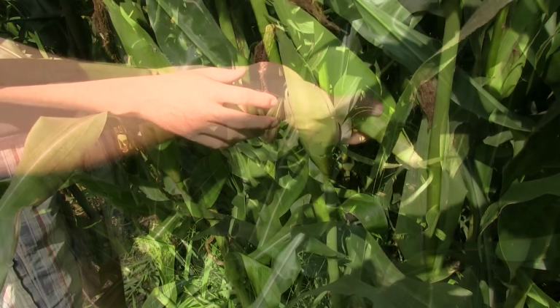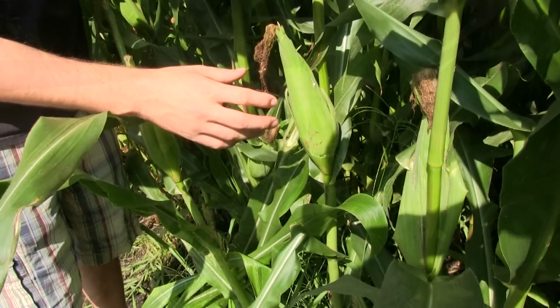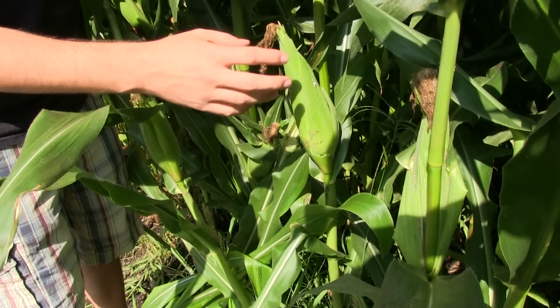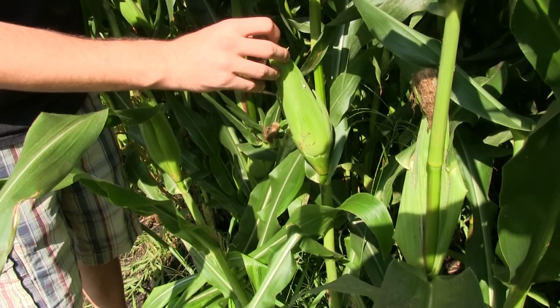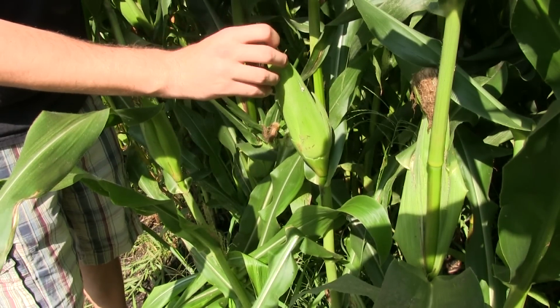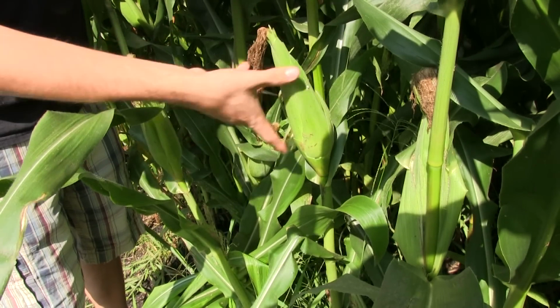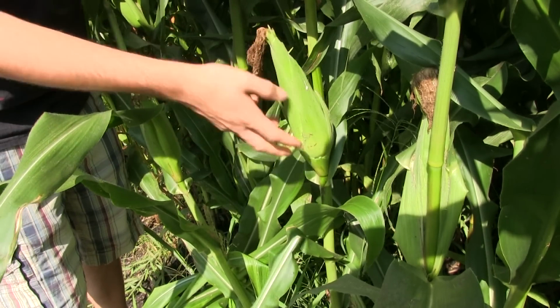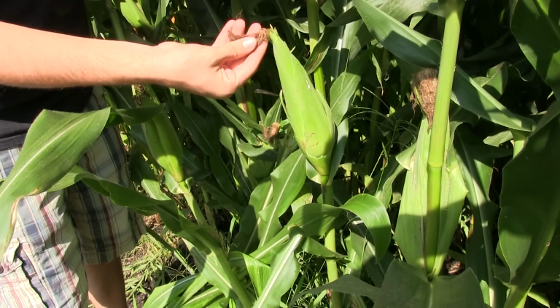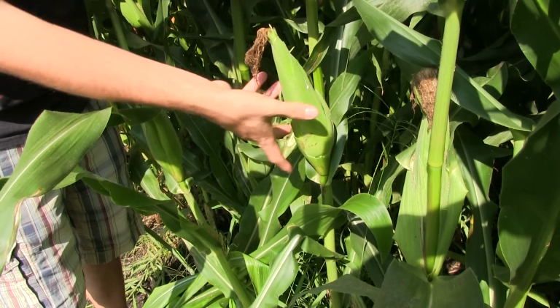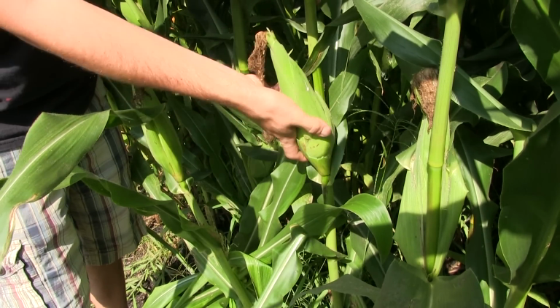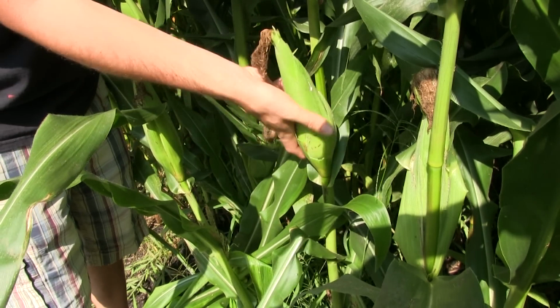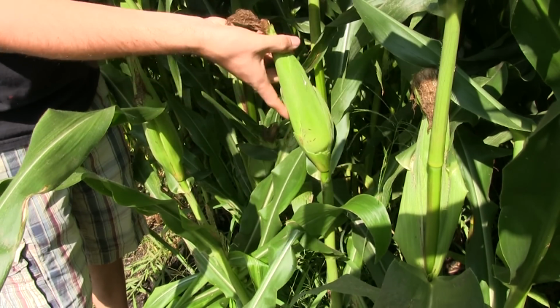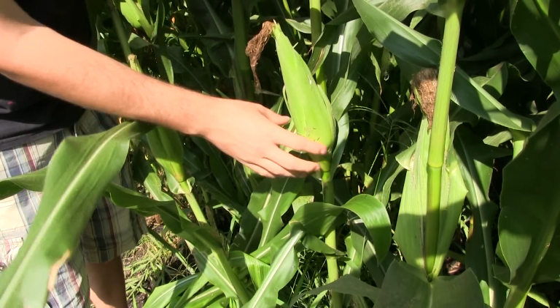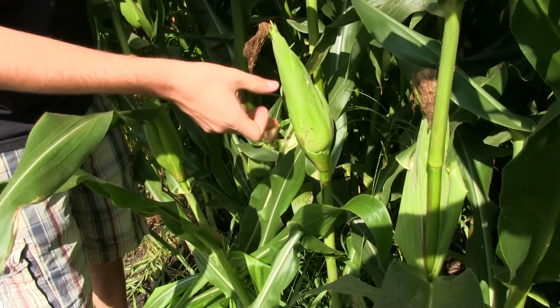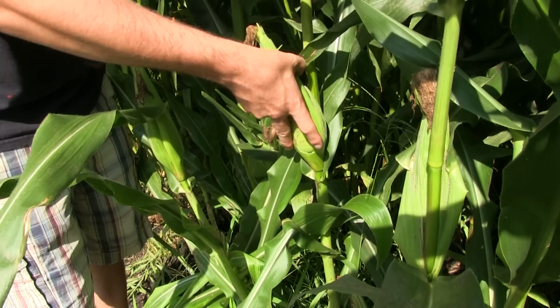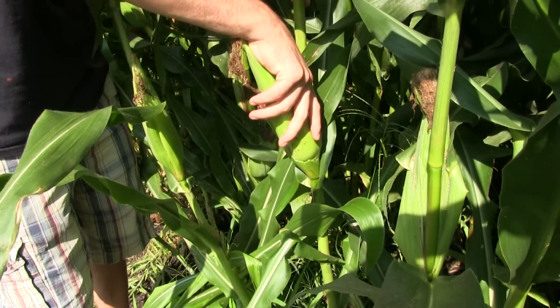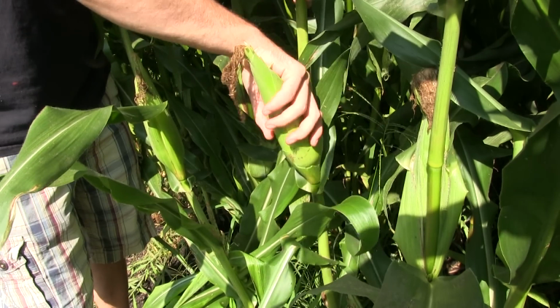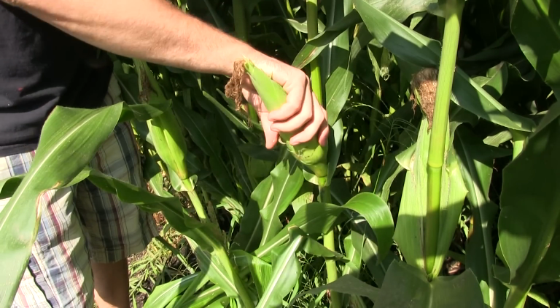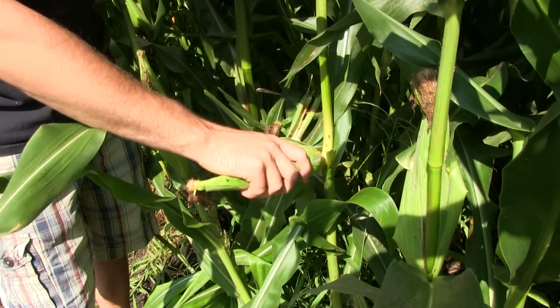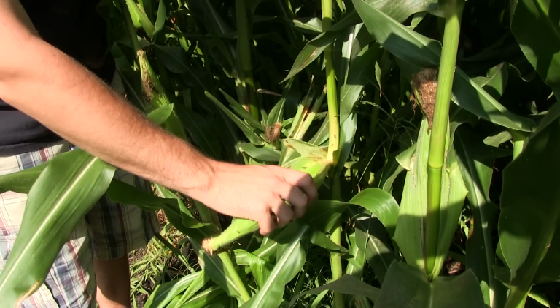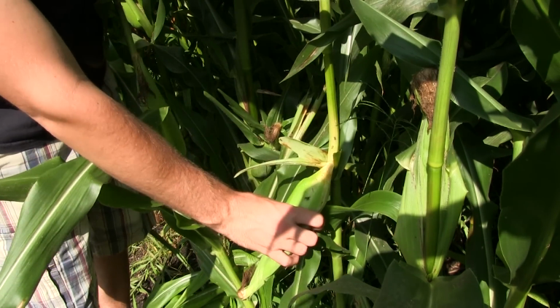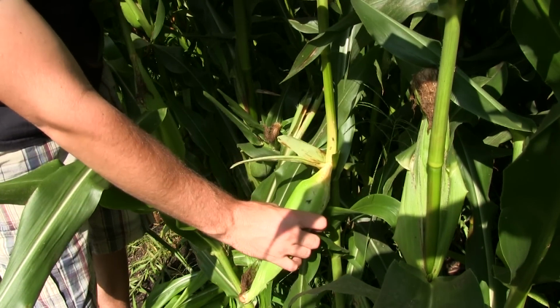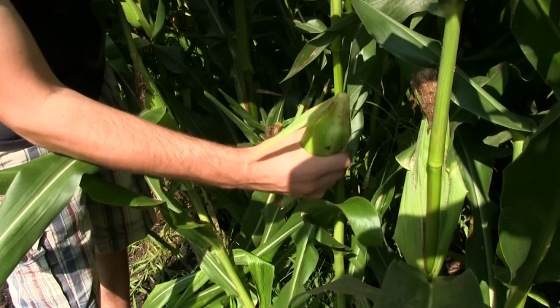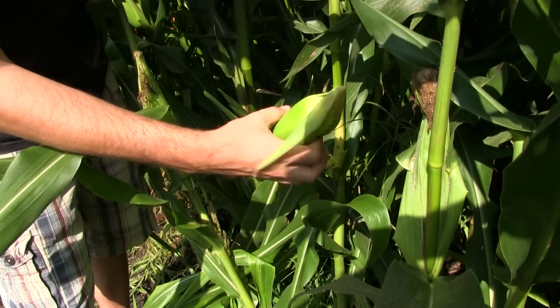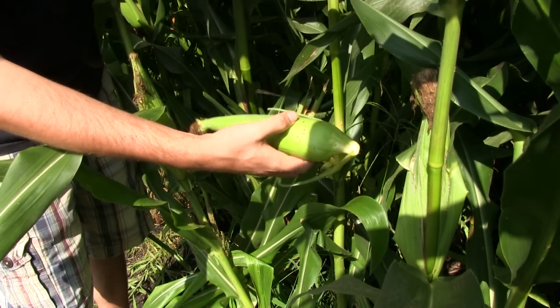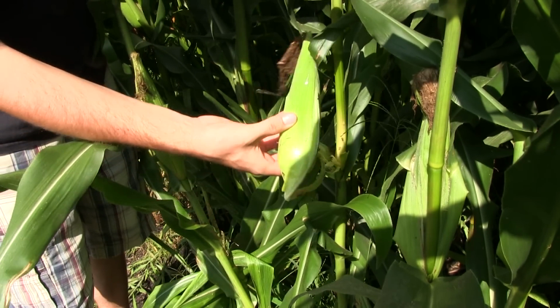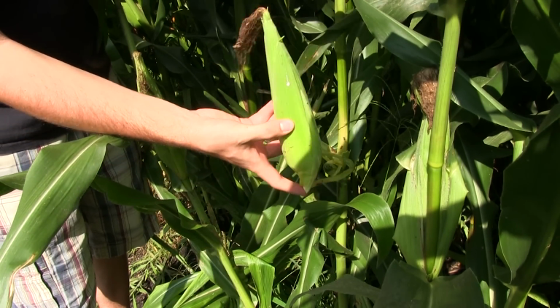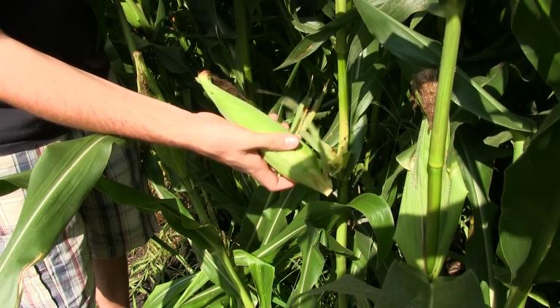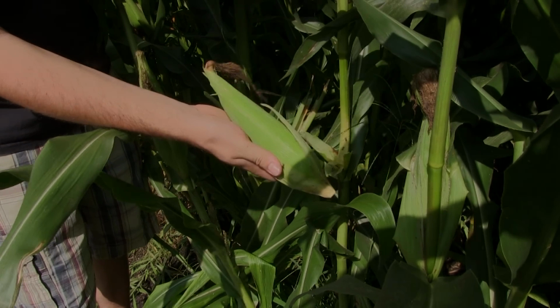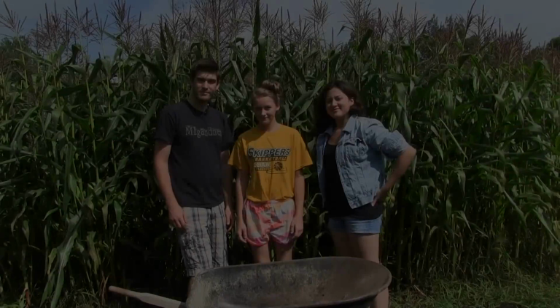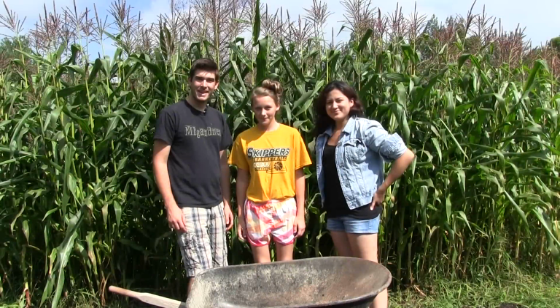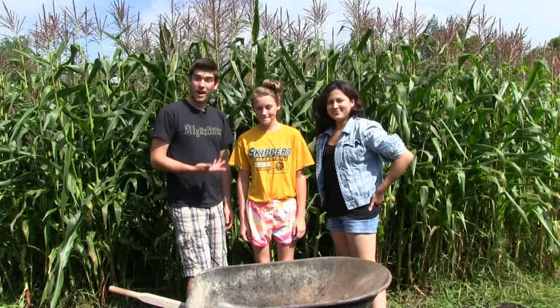Let's do one more. Here we have another one — nice dry silks, nice and firm. It's not as big as the other one, but it's ready. We're going to bend it straight down and pop it up. There you go.